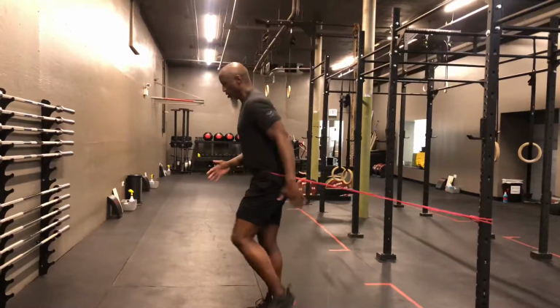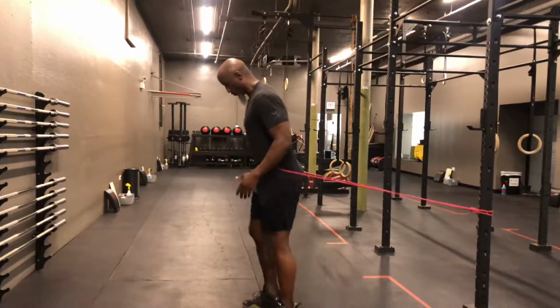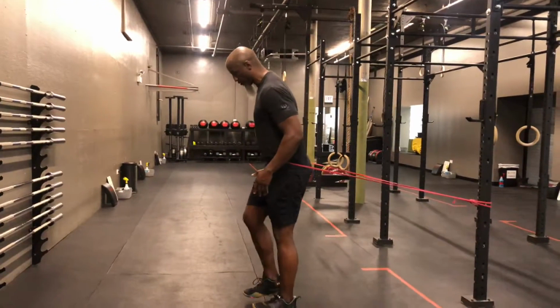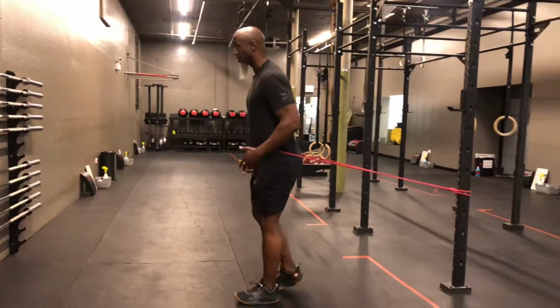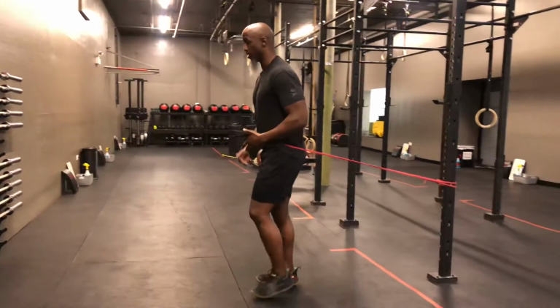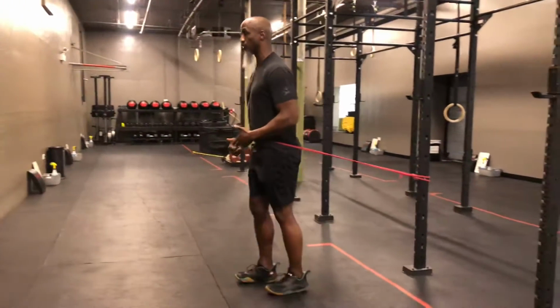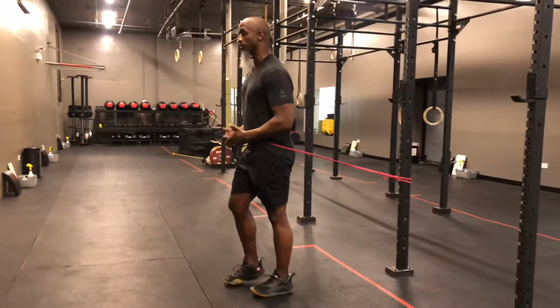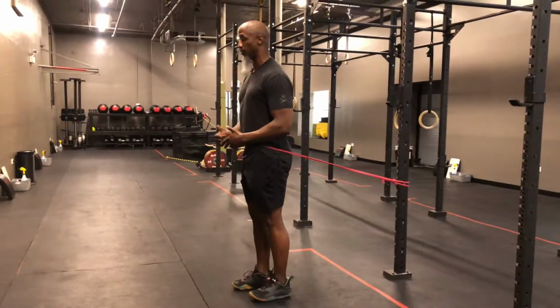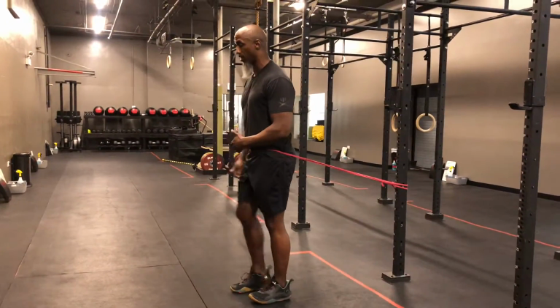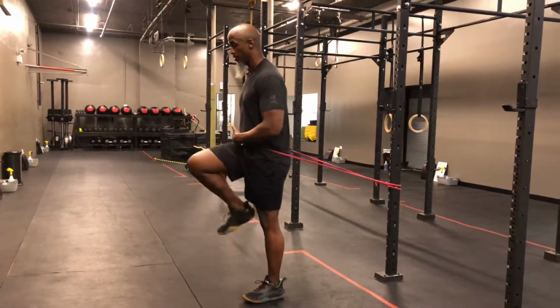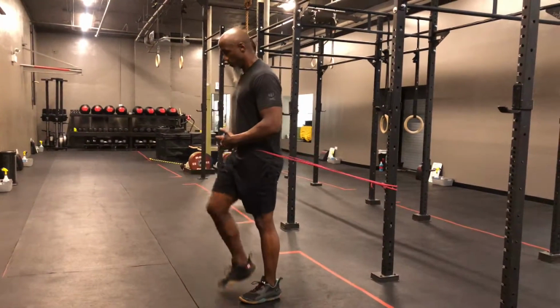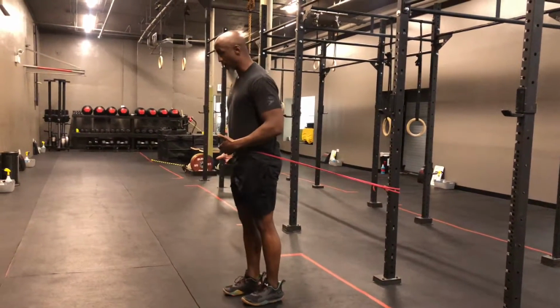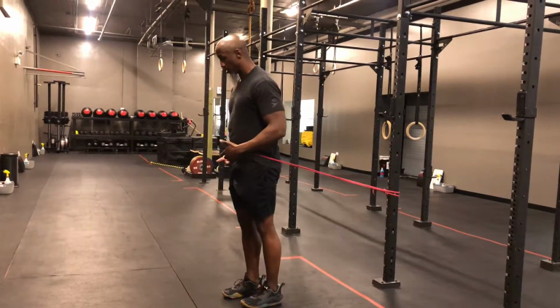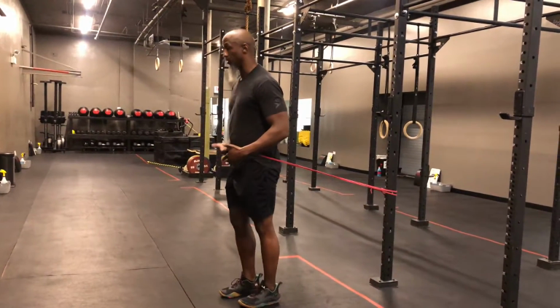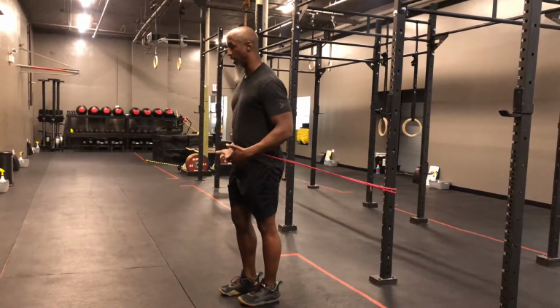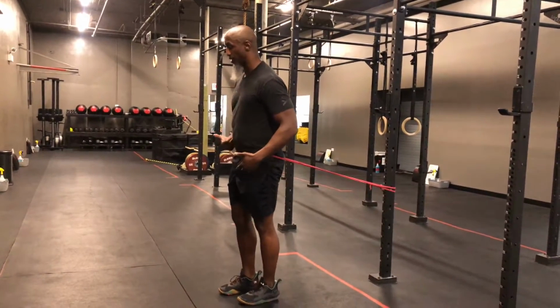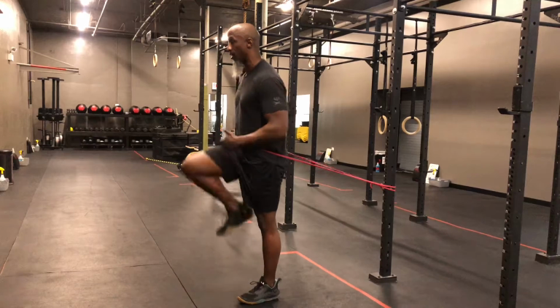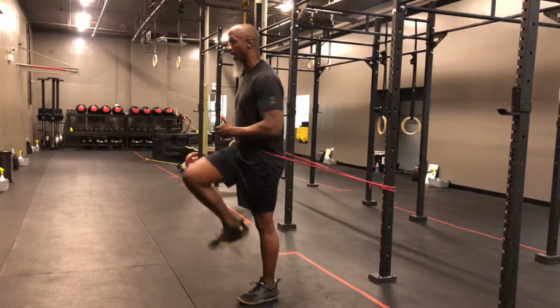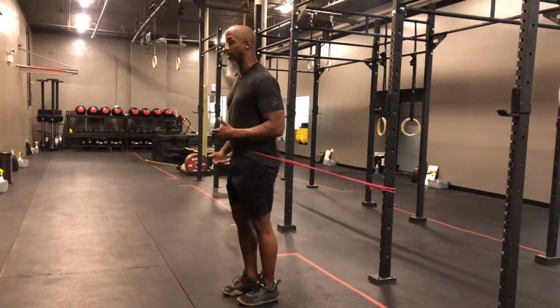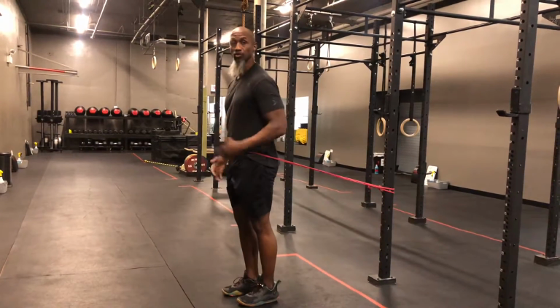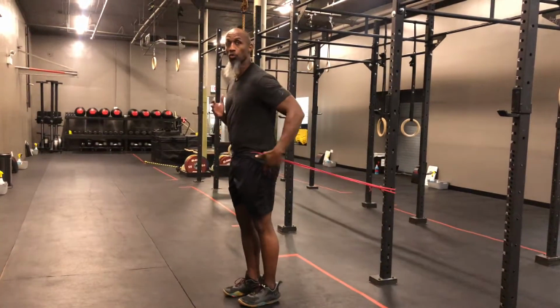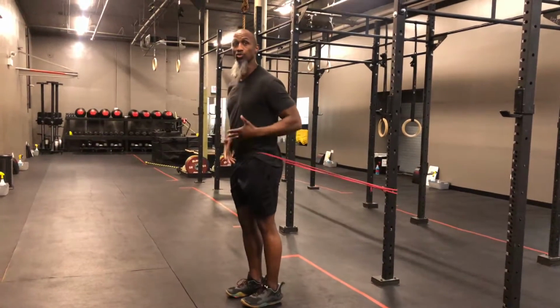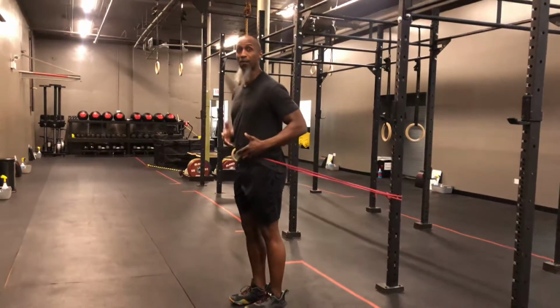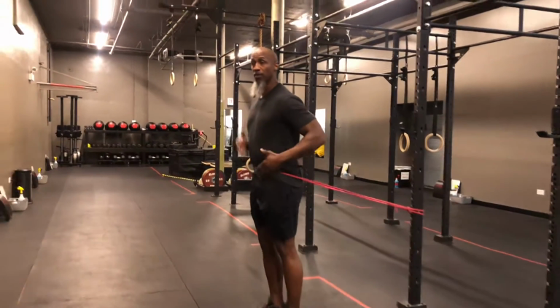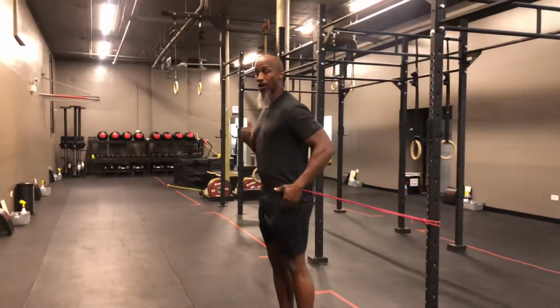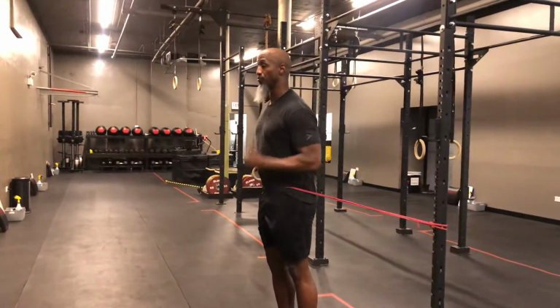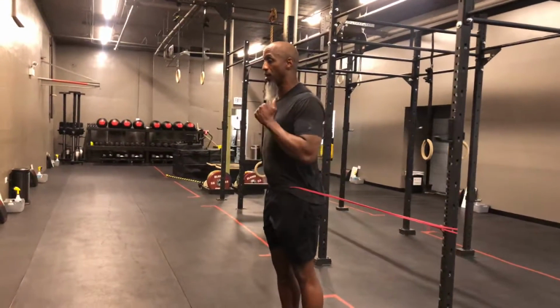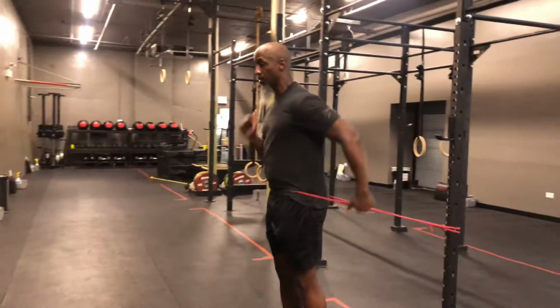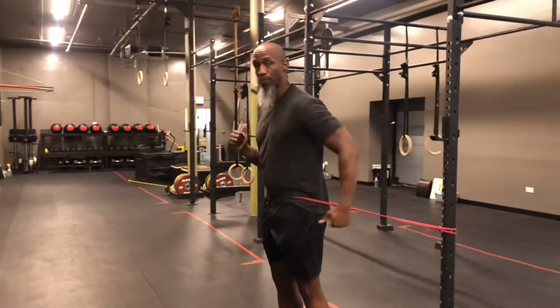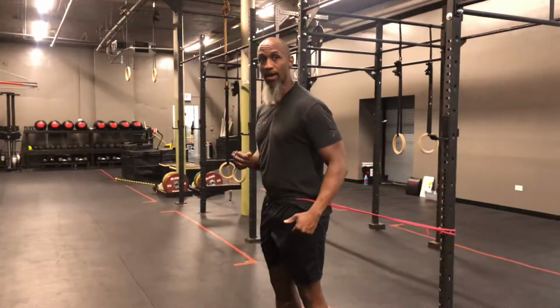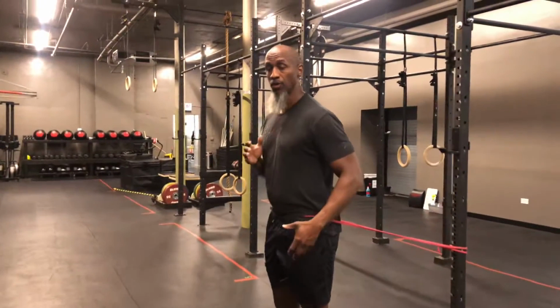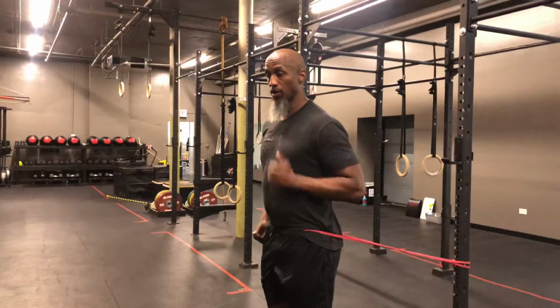Flex foot, punch the ground, get back up, fire — you're going to engage and fire up and down. At no point do you stop firing; you're firing up and right back down.